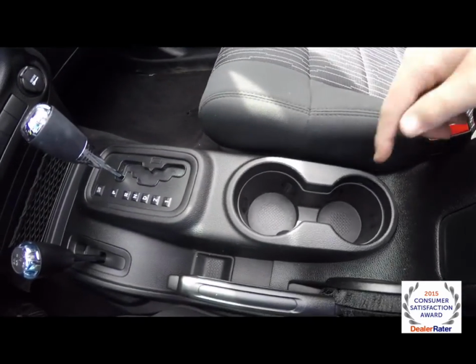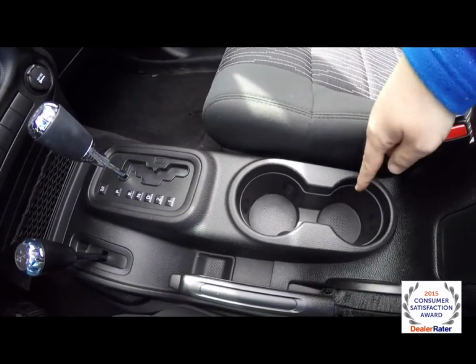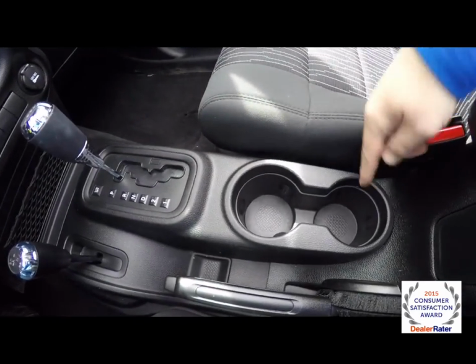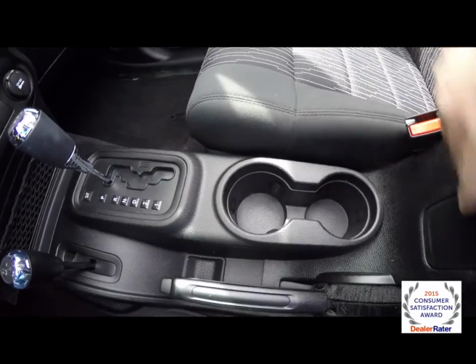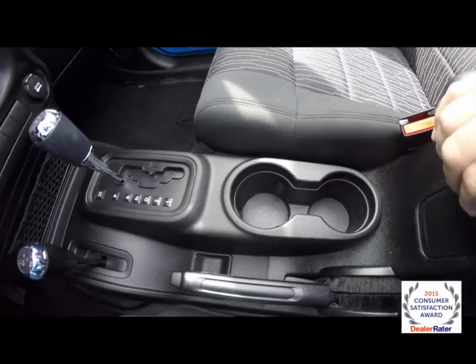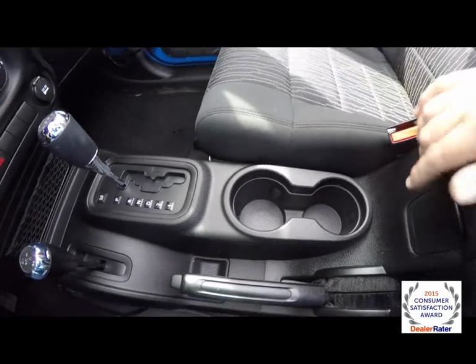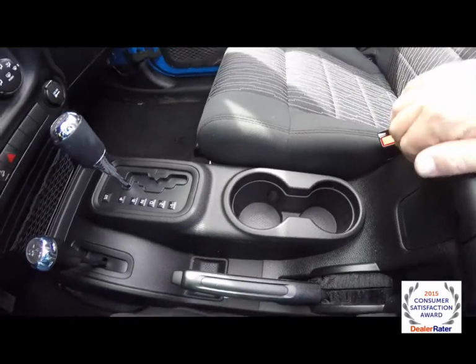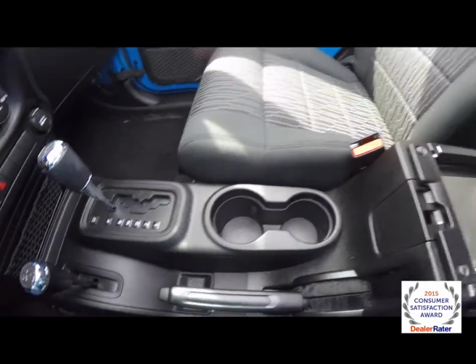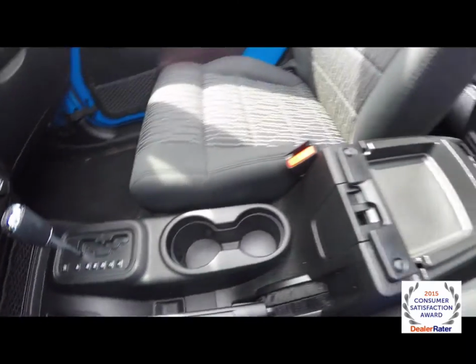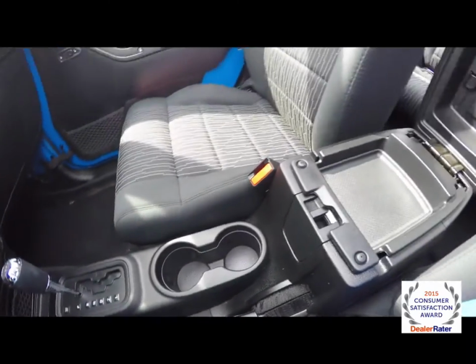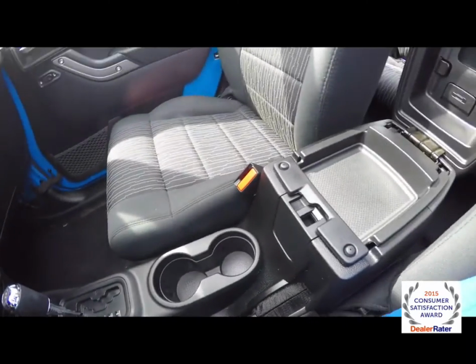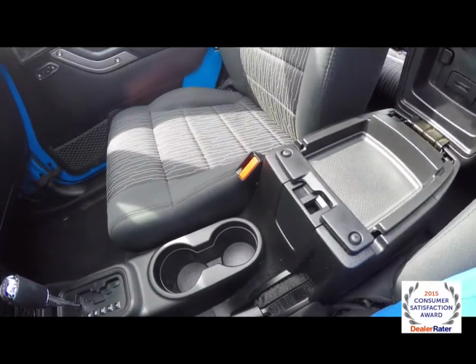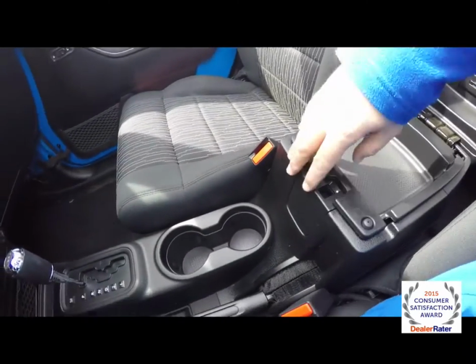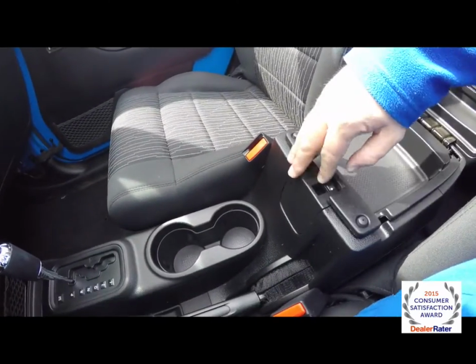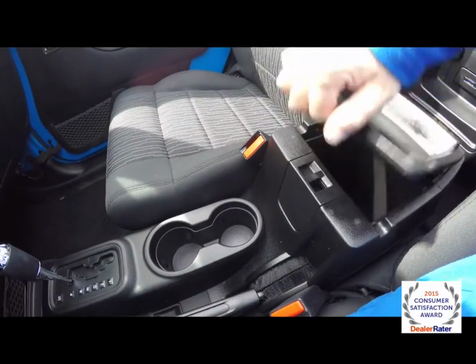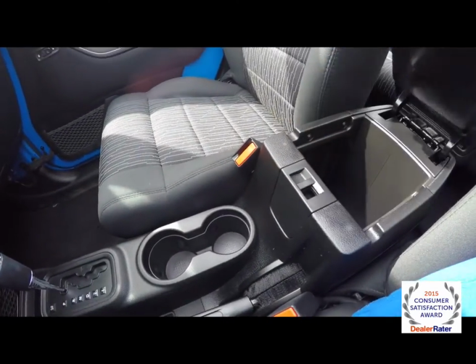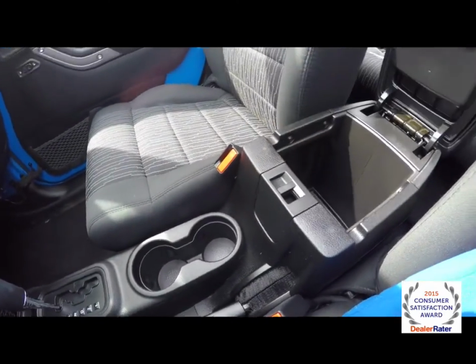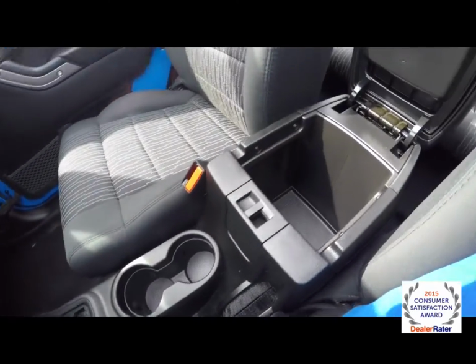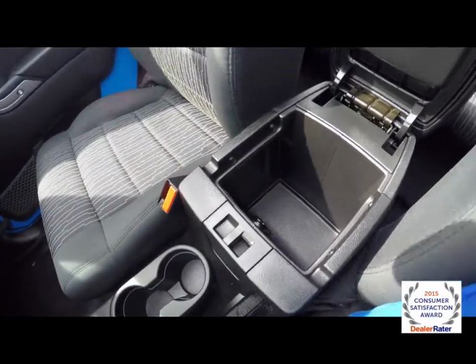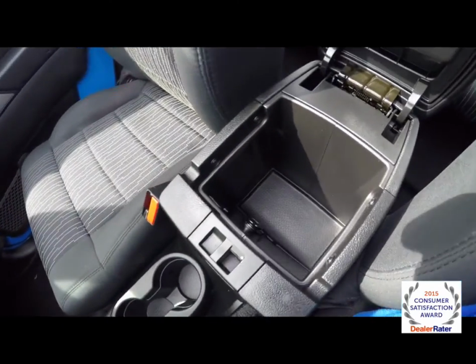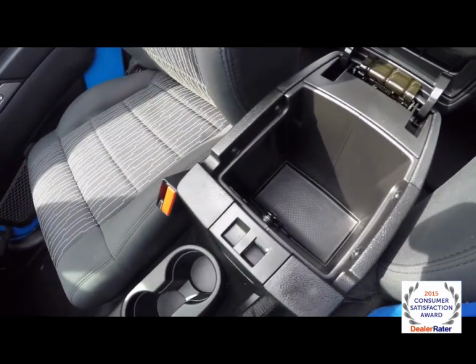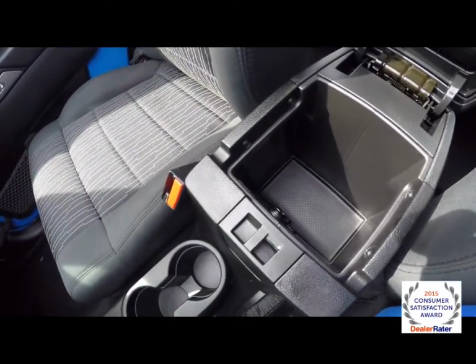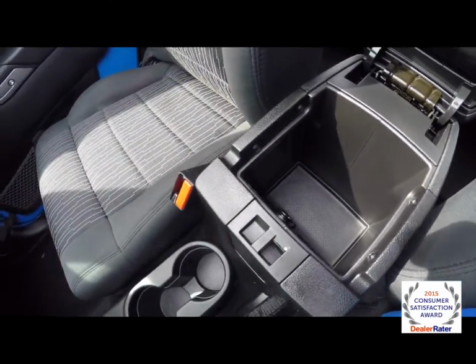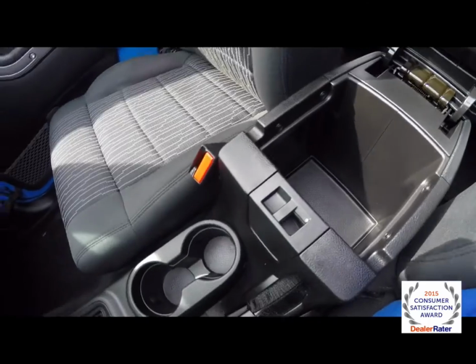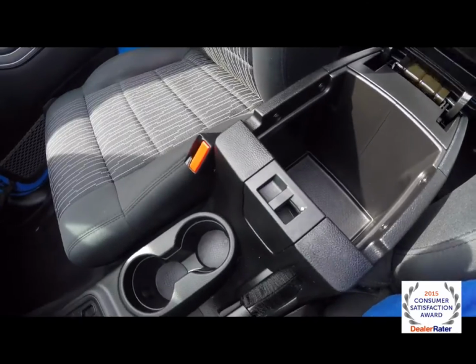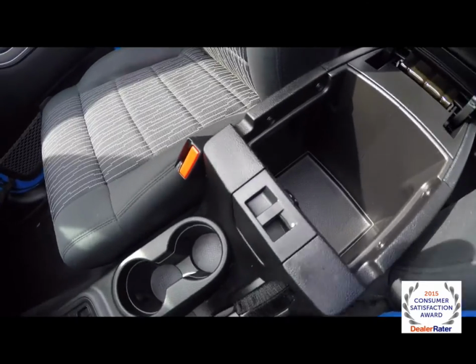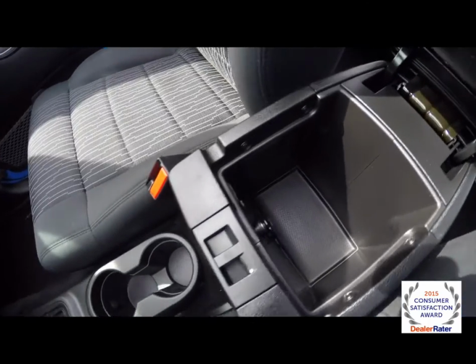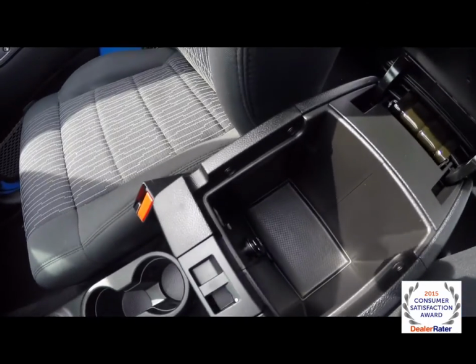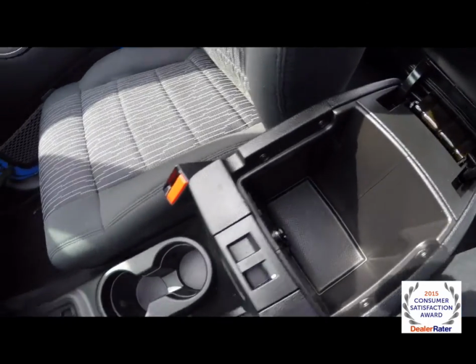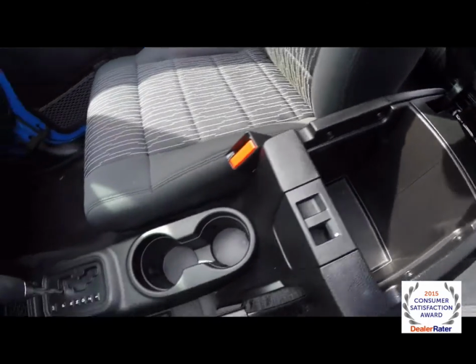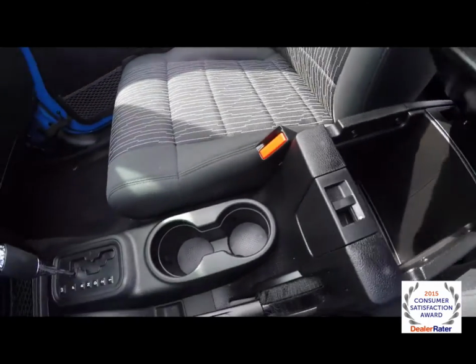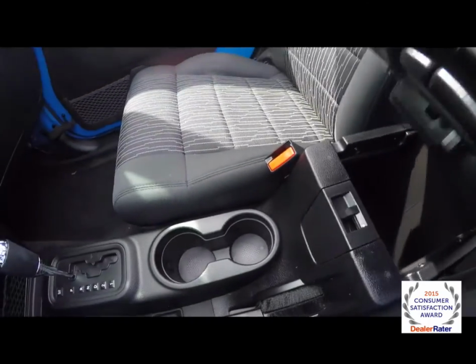There are illuminated front cup holders, and you also have two-level storage in the center armrest with a power point and a USB port as well.